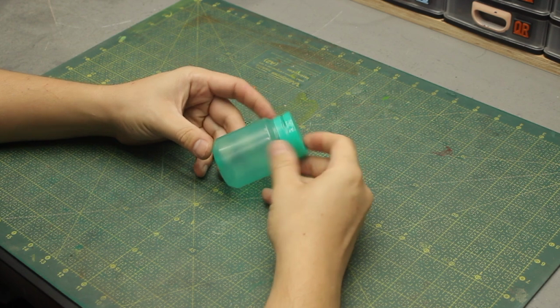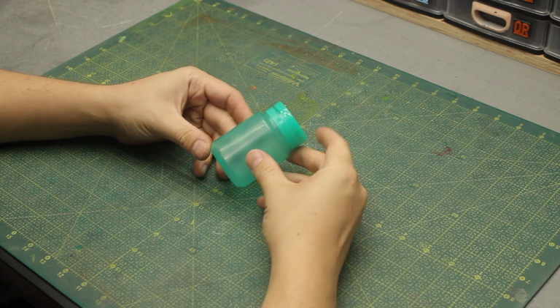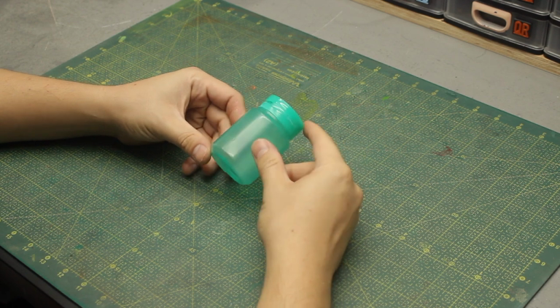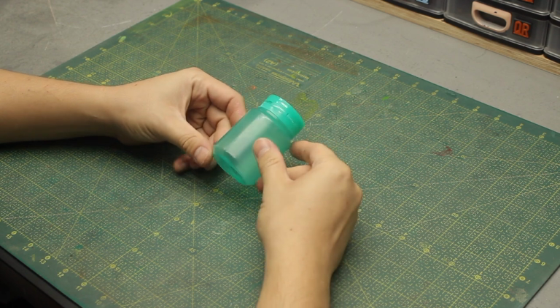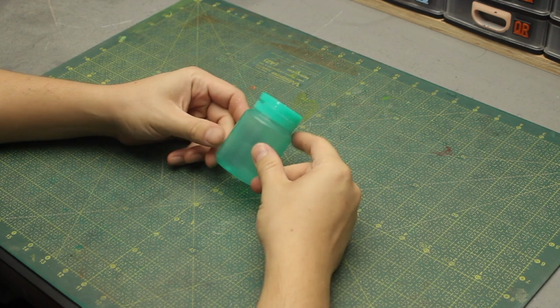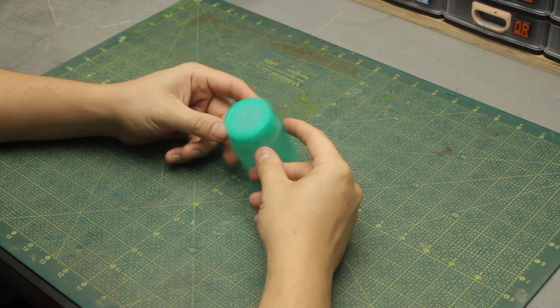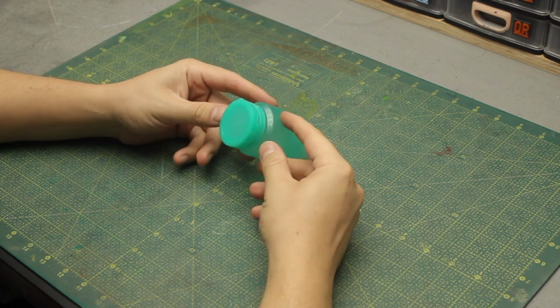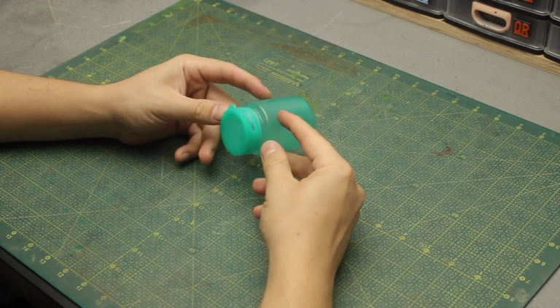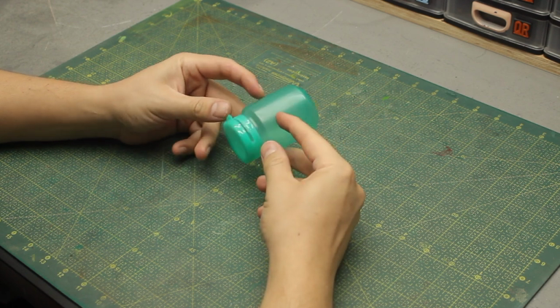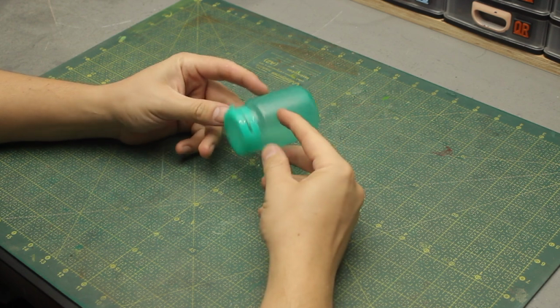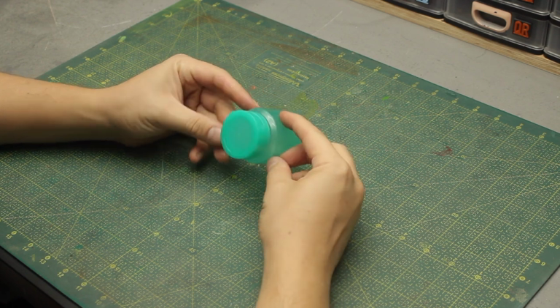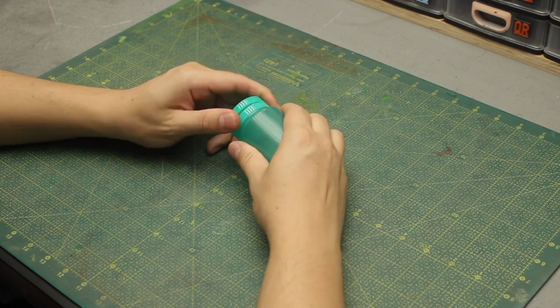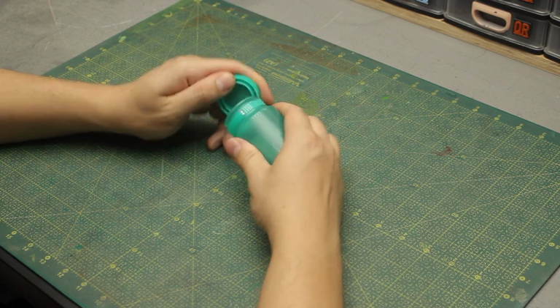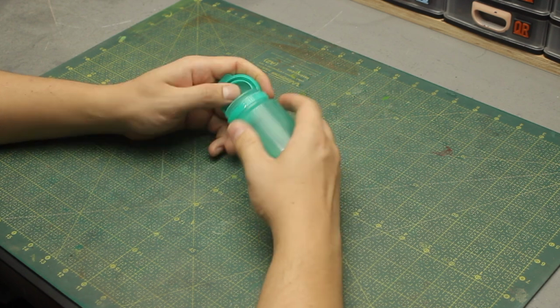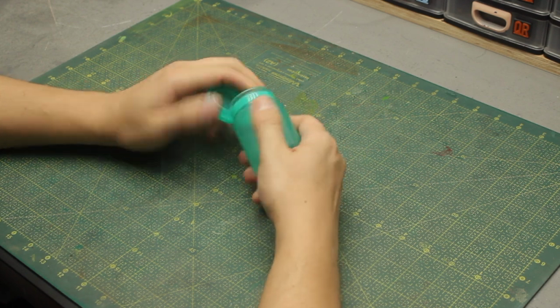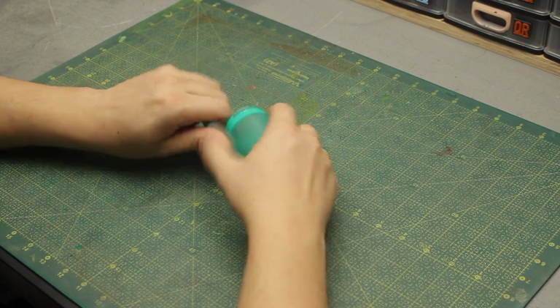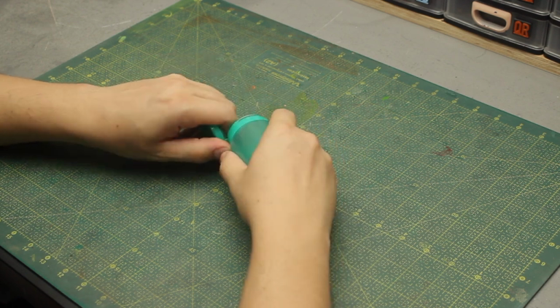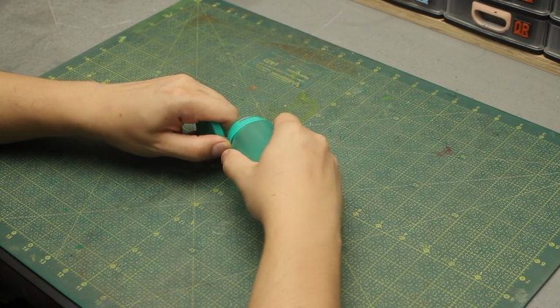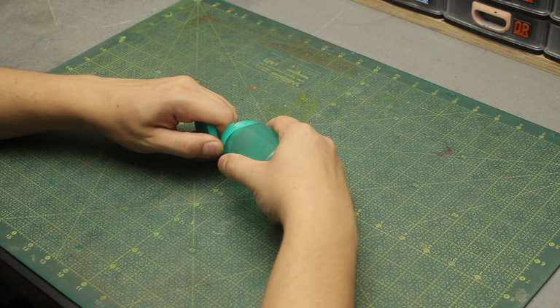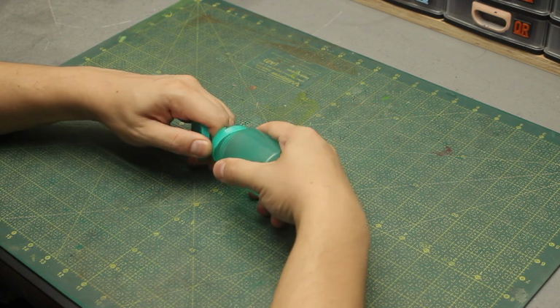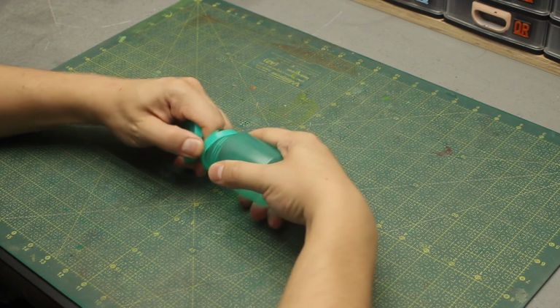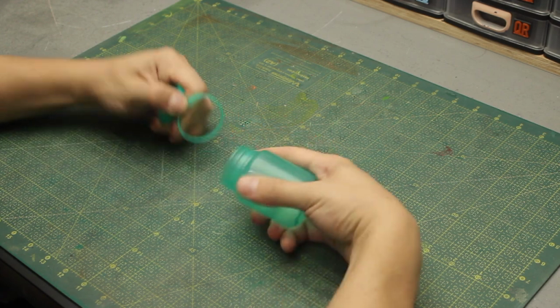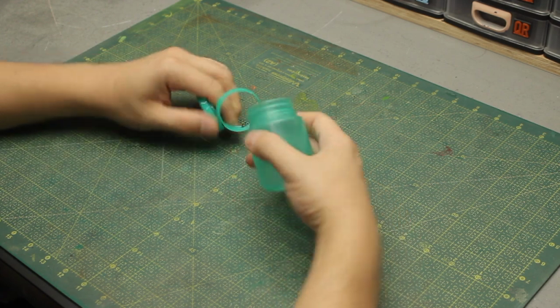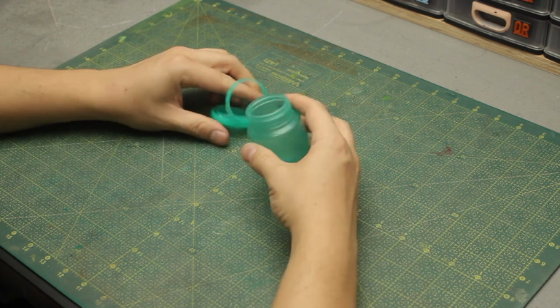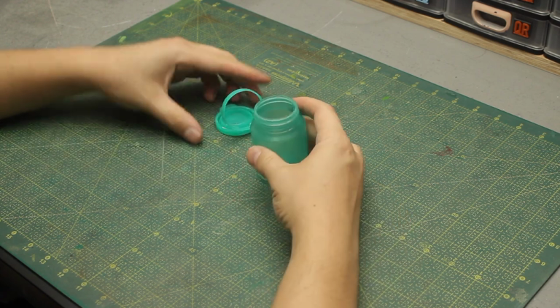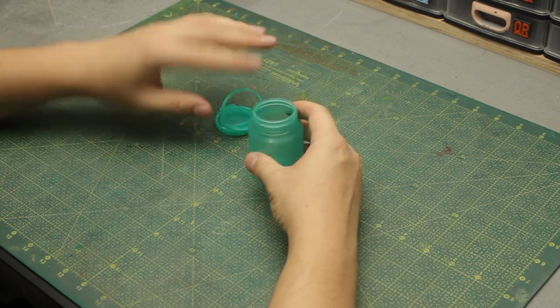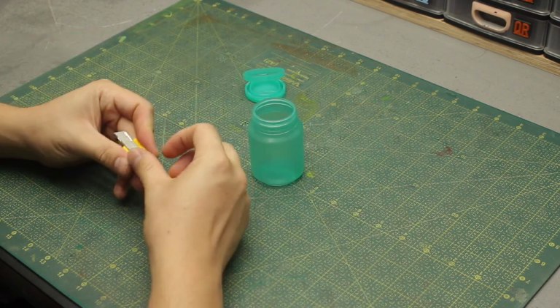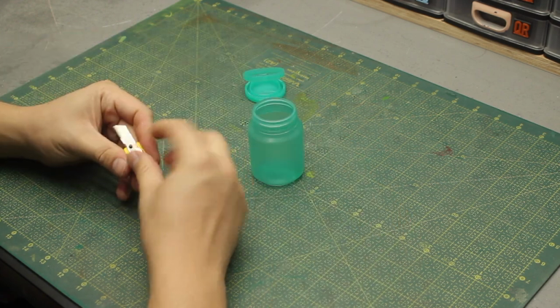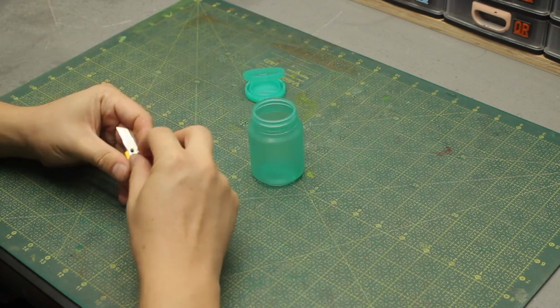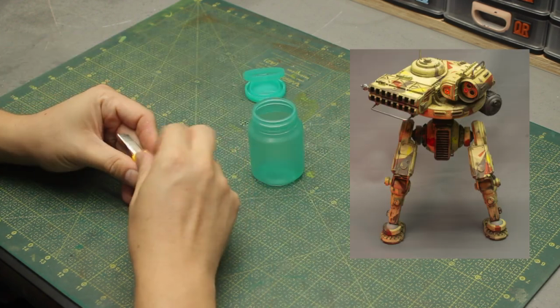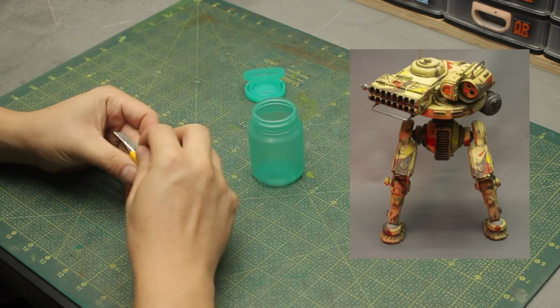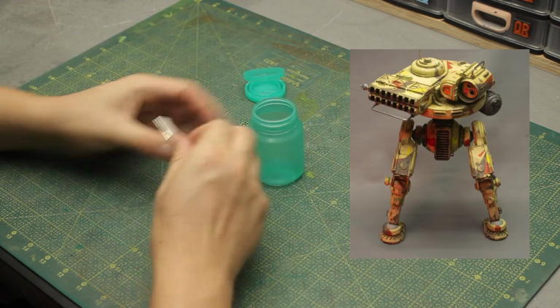As you saw in the title of the video, I'm going to use this empty bubble gun jar right here to create a new battery pack for this project.